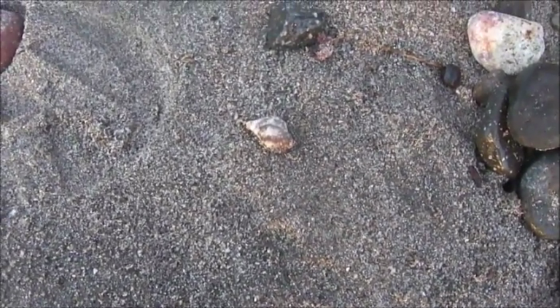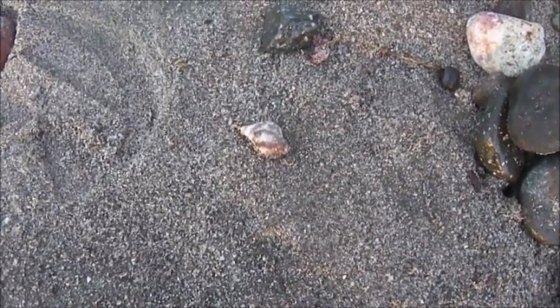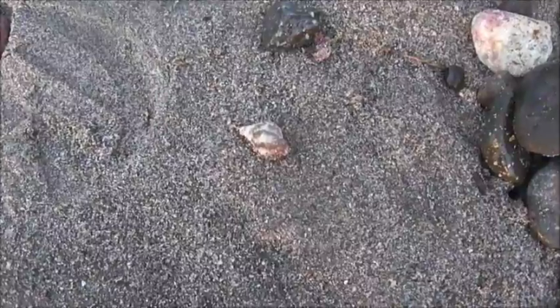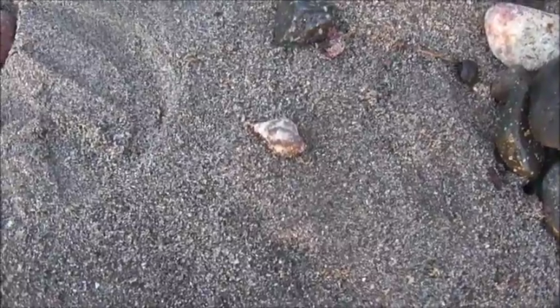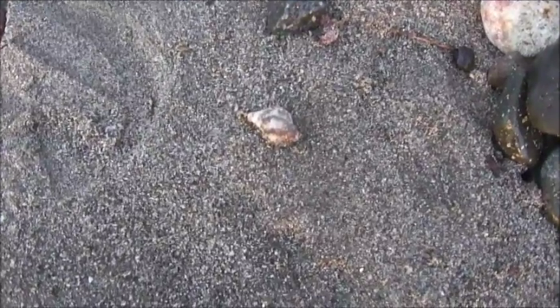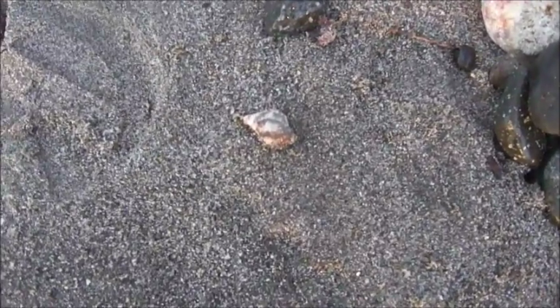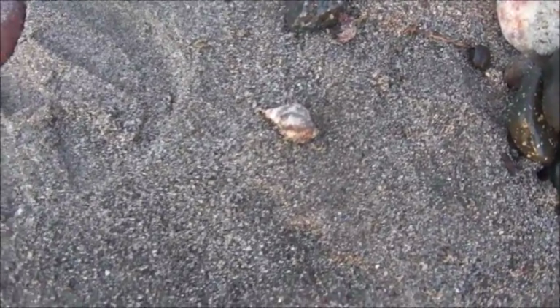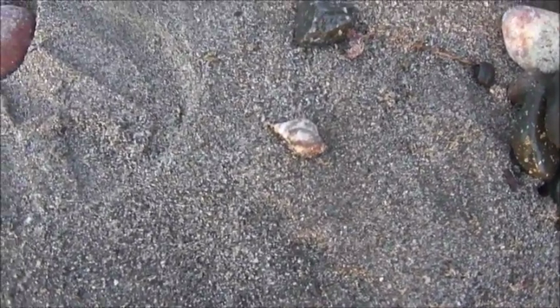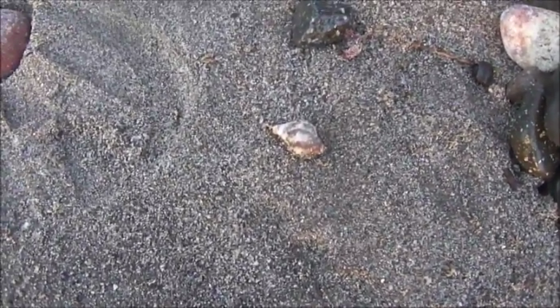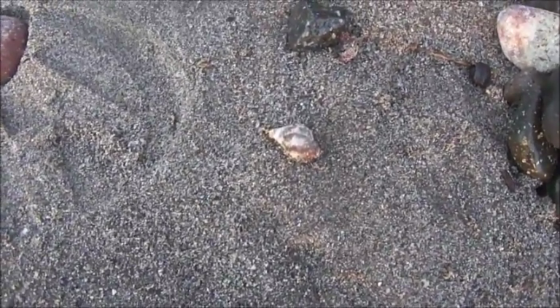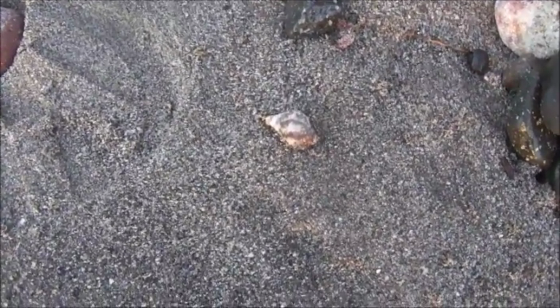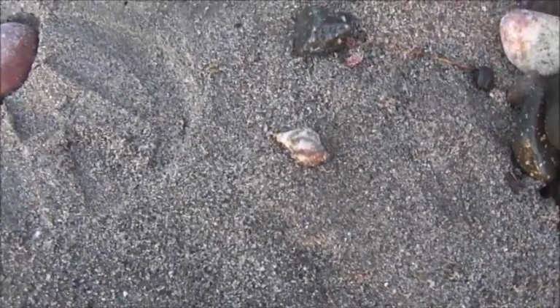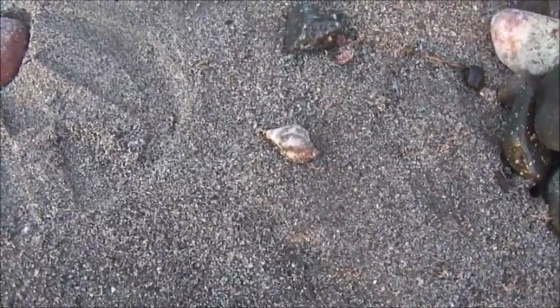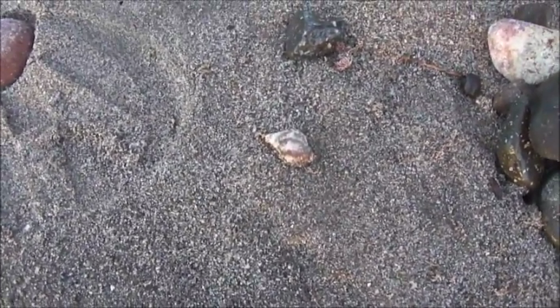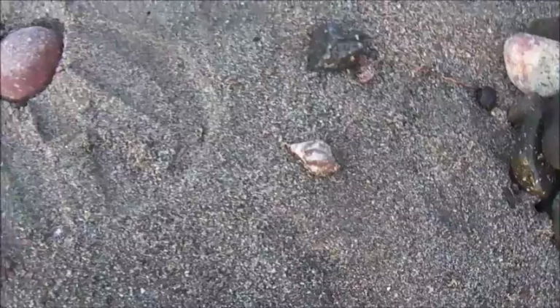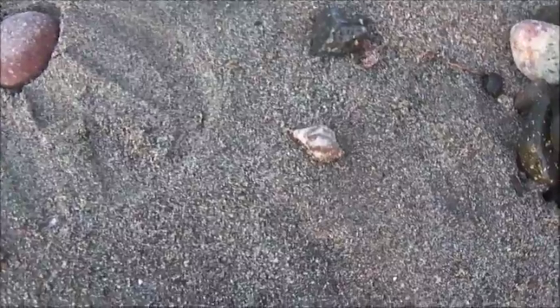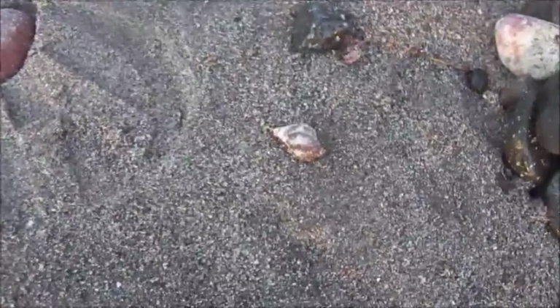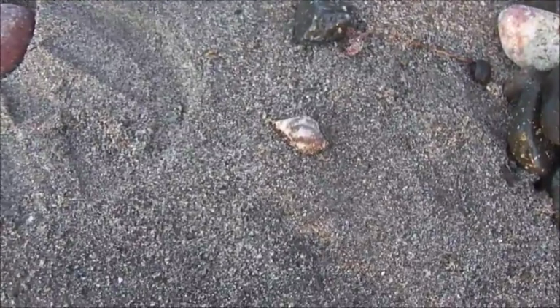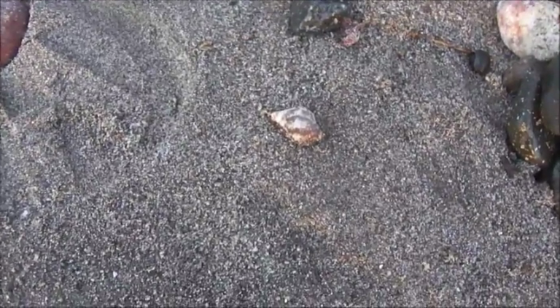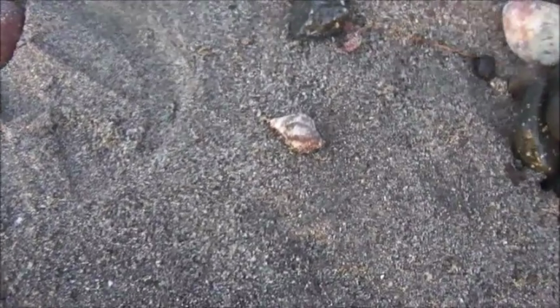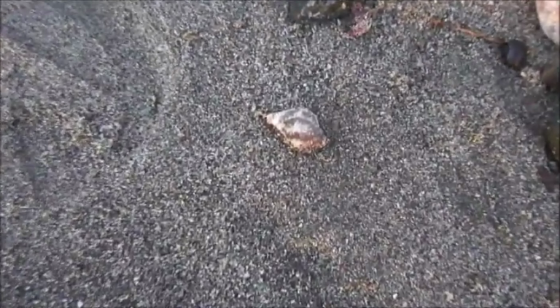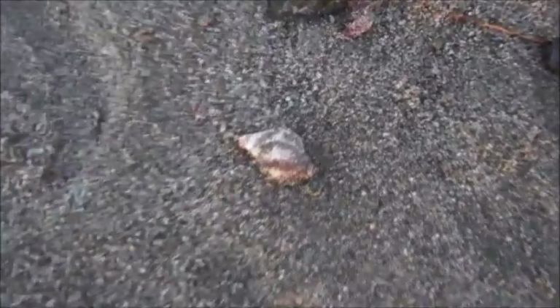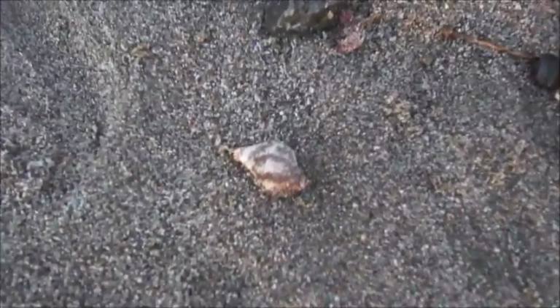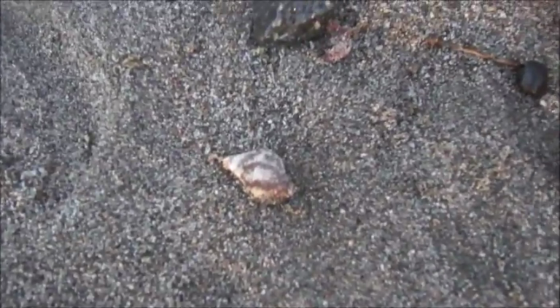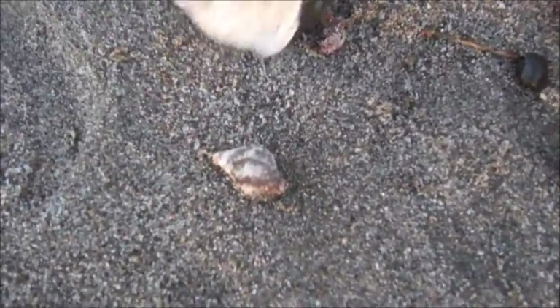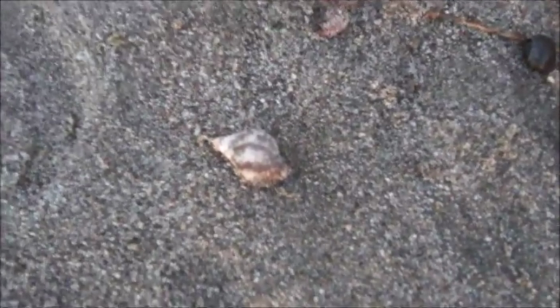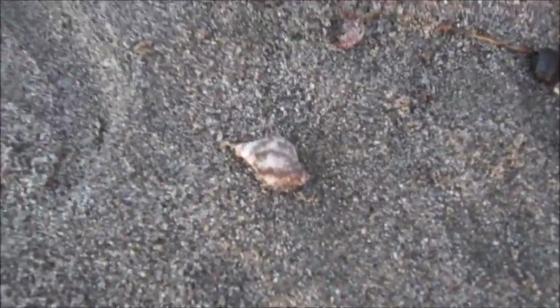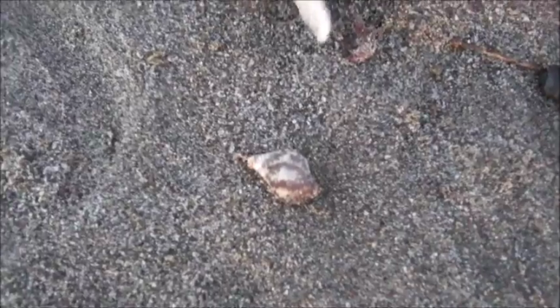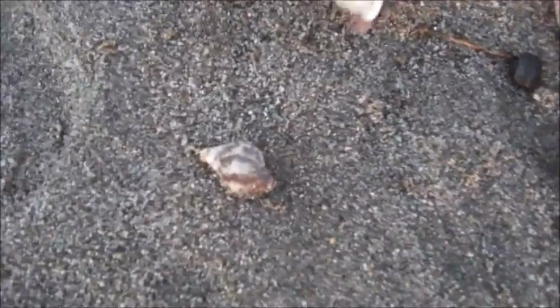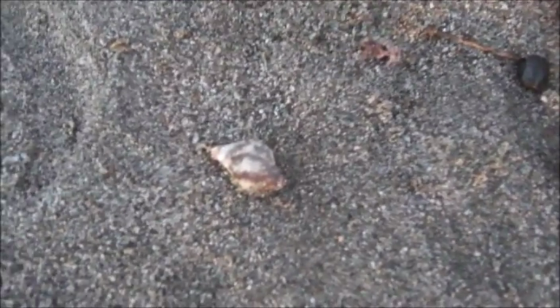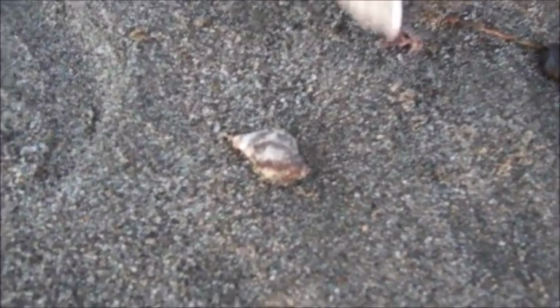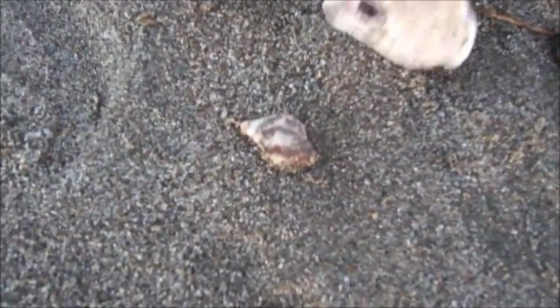Important to note, he is a cousin of the colony crab, which we filmed earlier in this series. That's a commune crab. I'm the filmer, not the knowledge person.